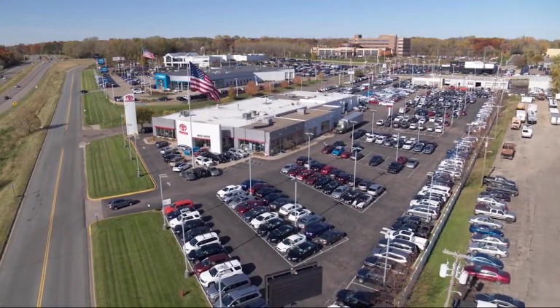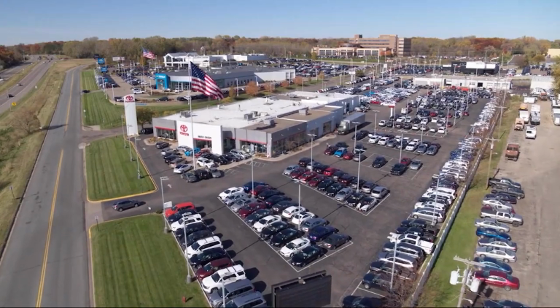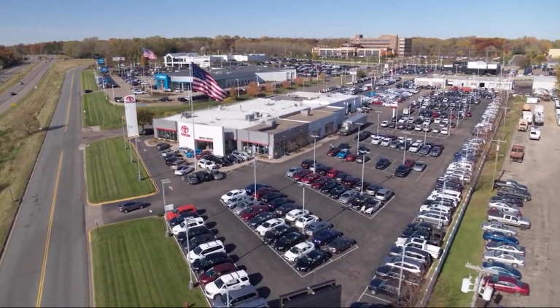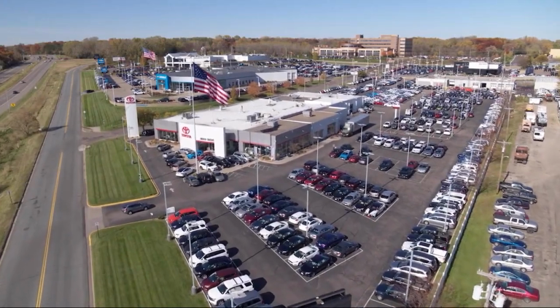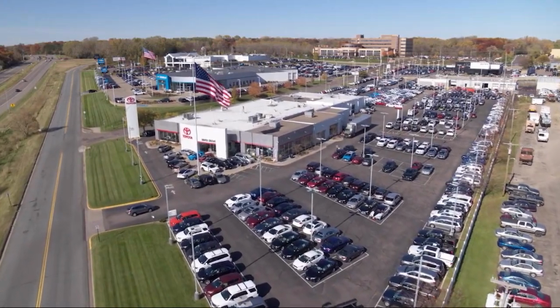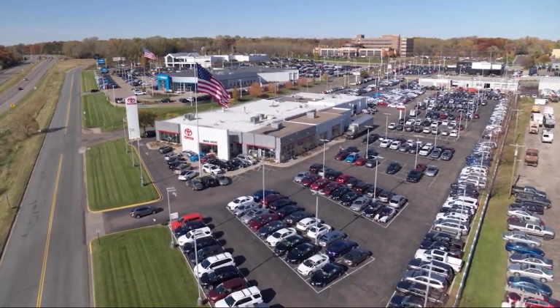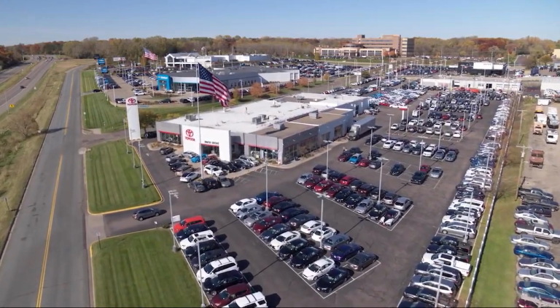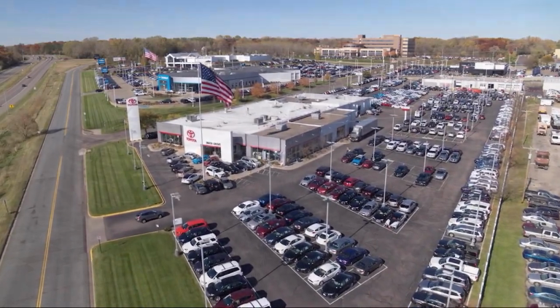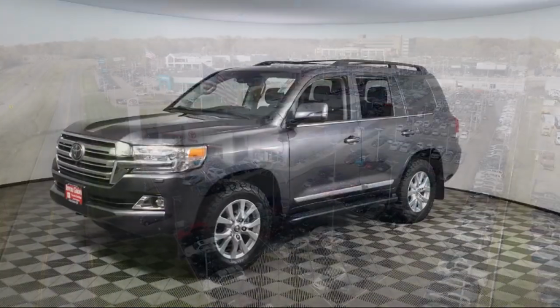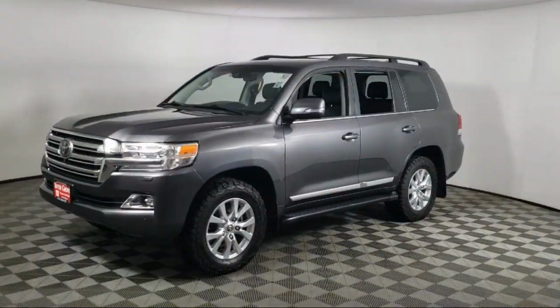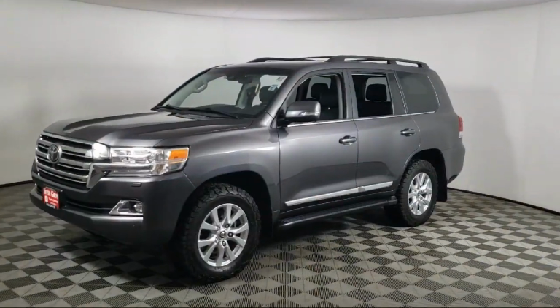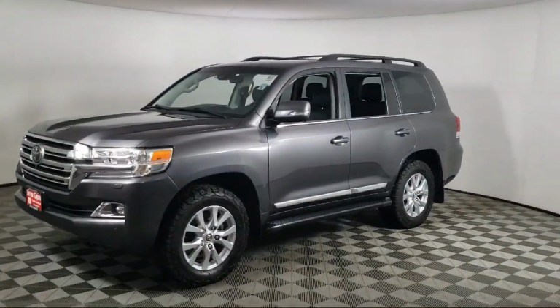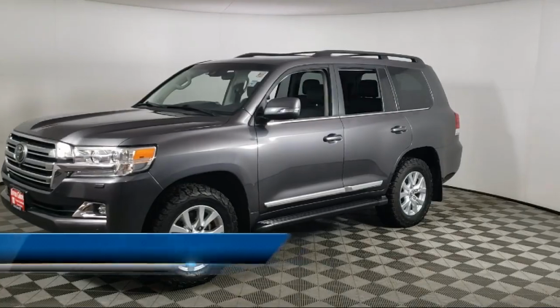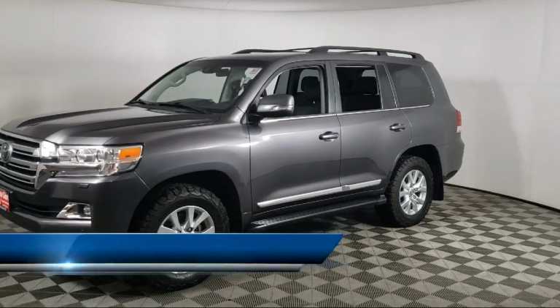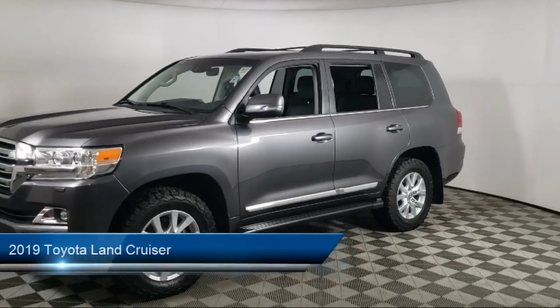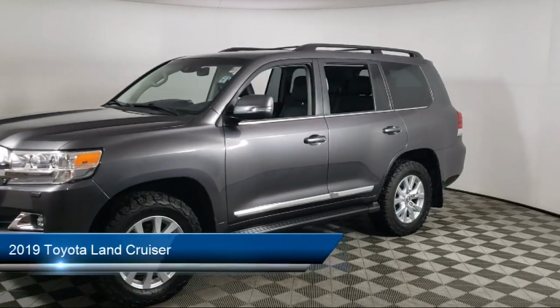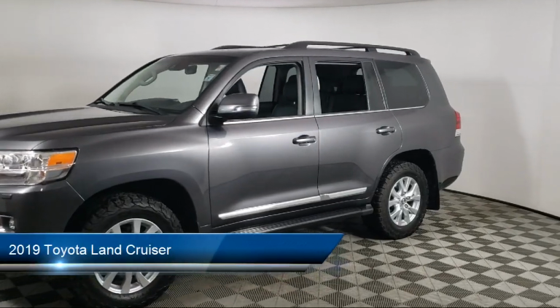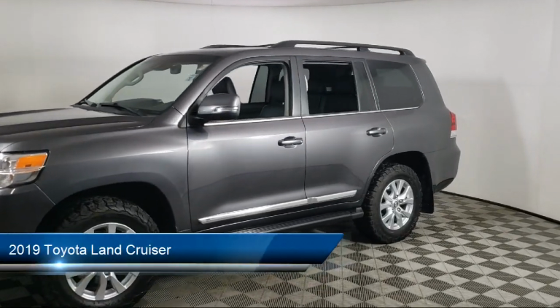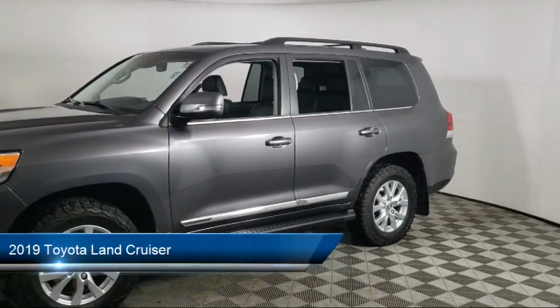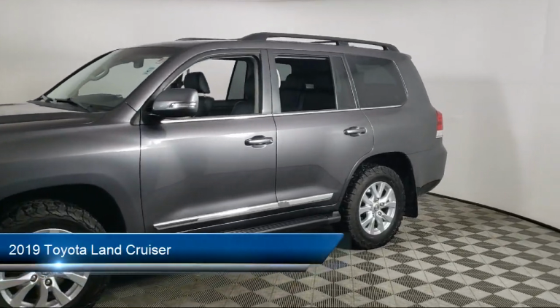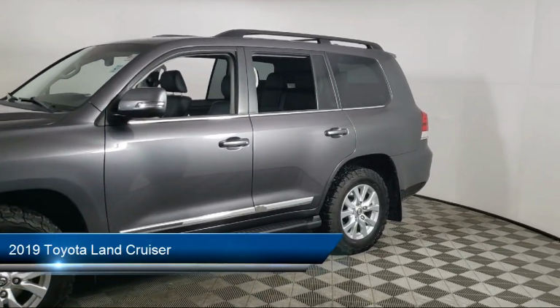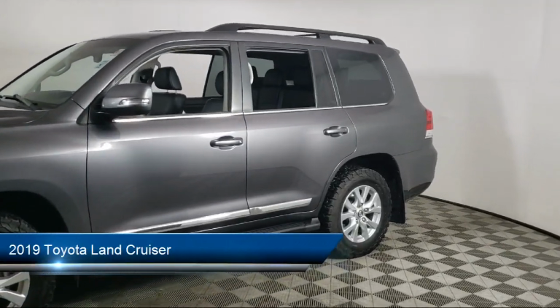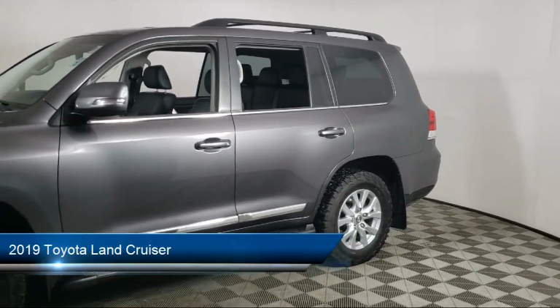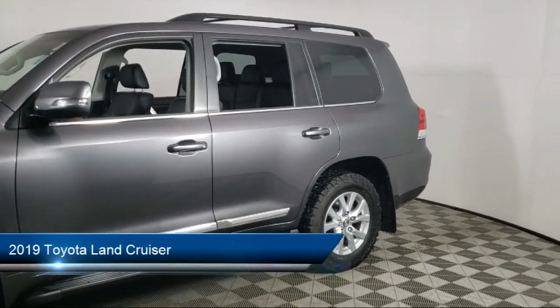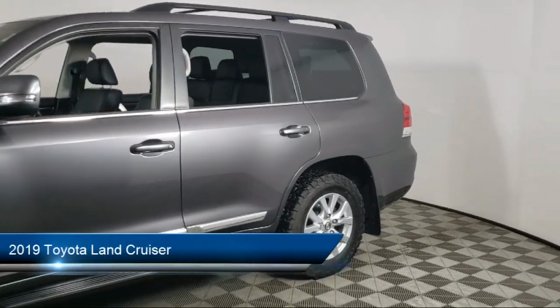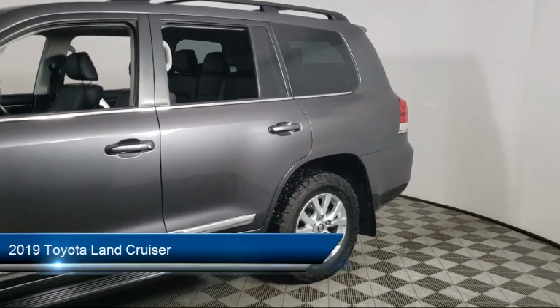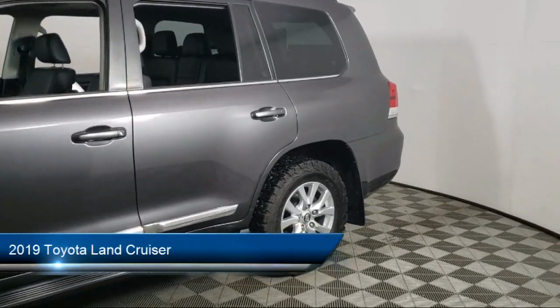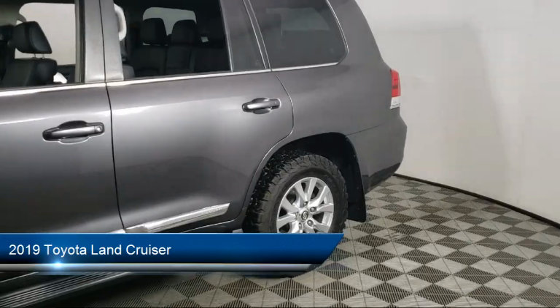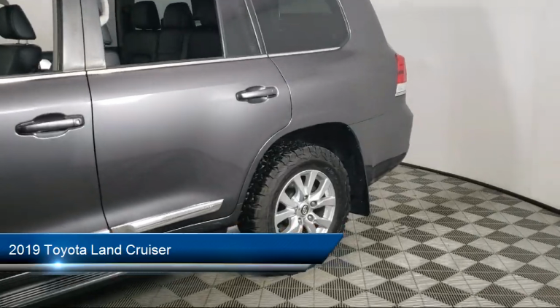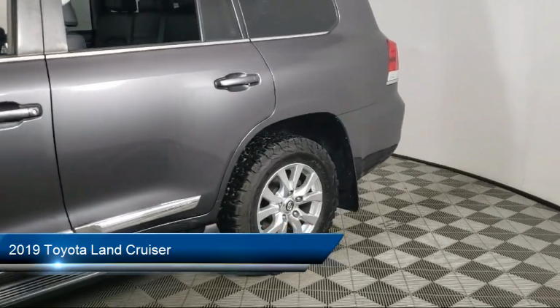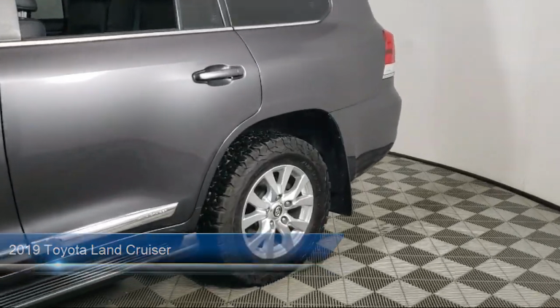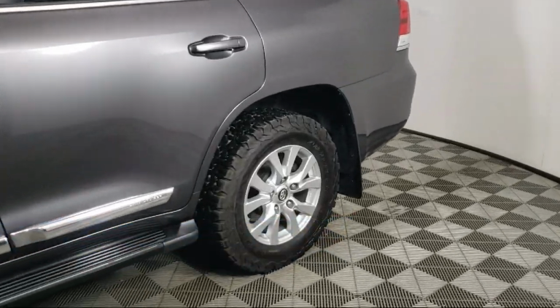Invergrove Toyota welcomes your interest in one of our great vehicles that comes equipped with navigation, tow hooks, leather seating, running board package, and tow package.